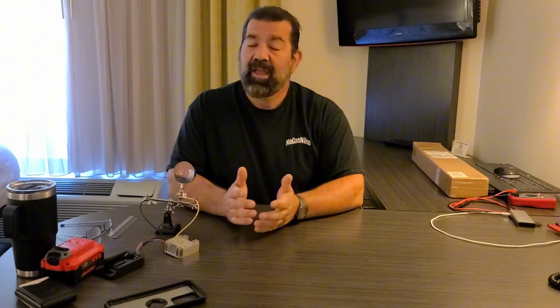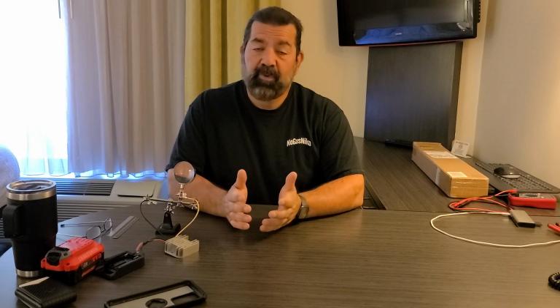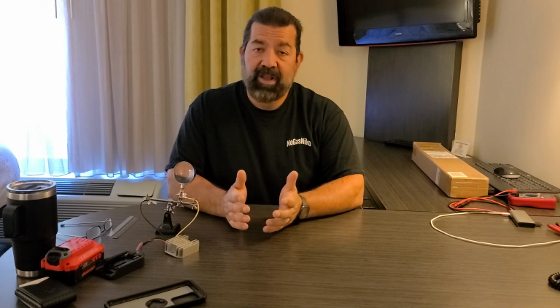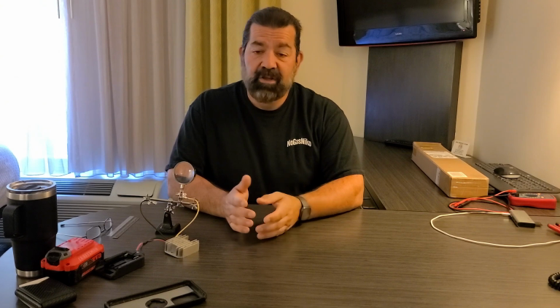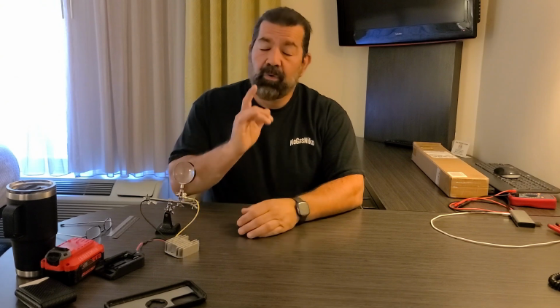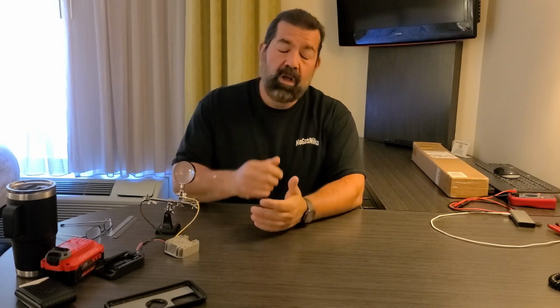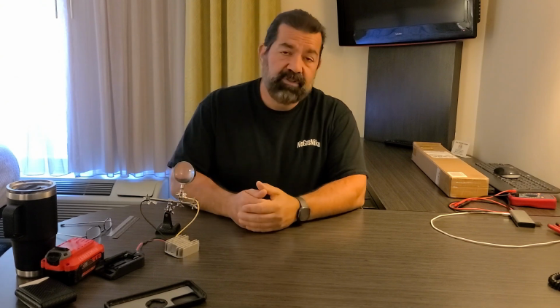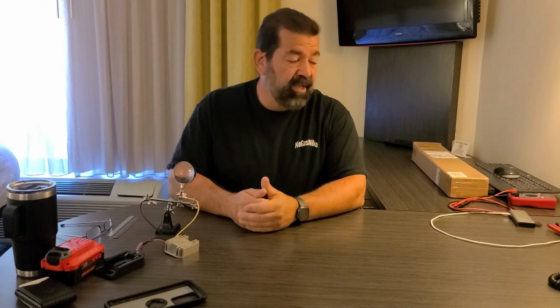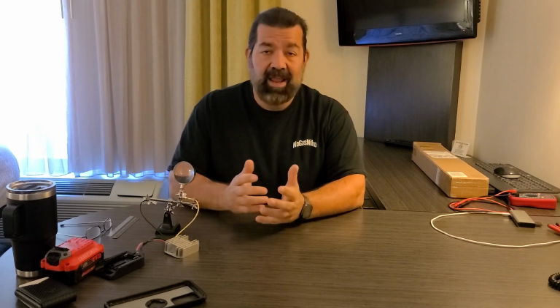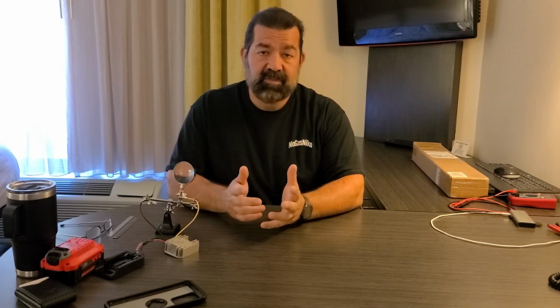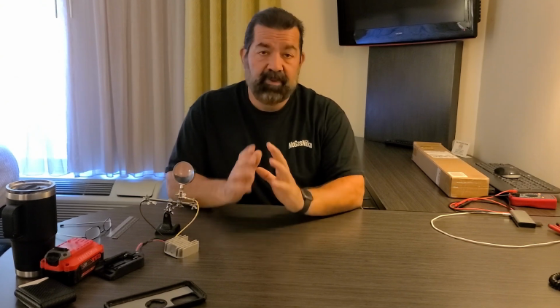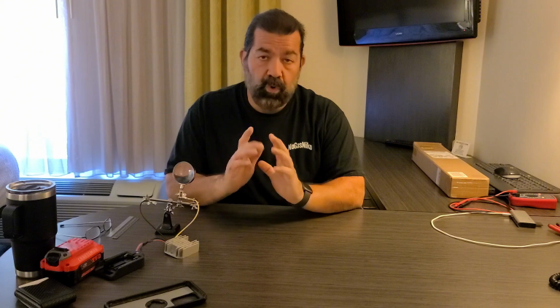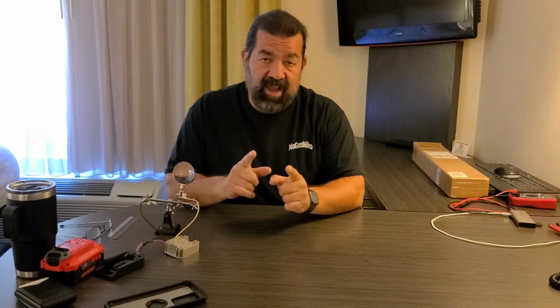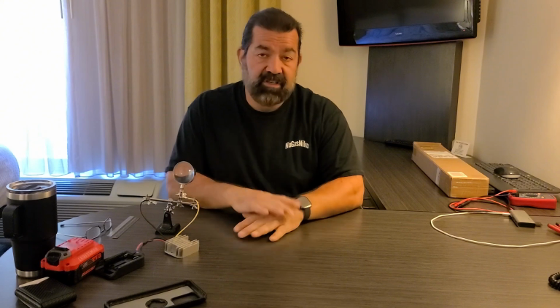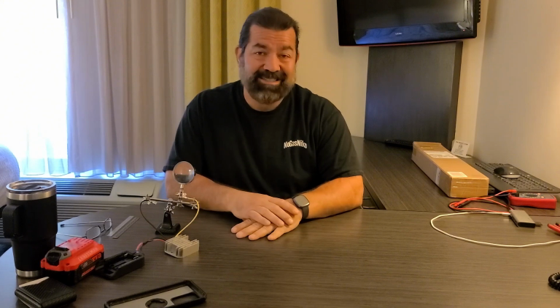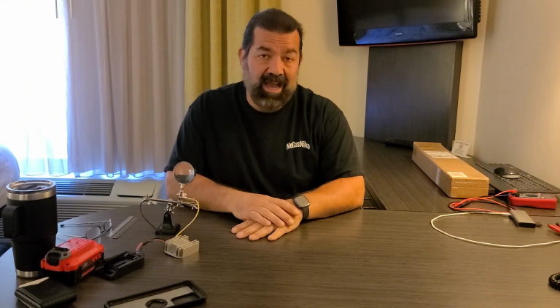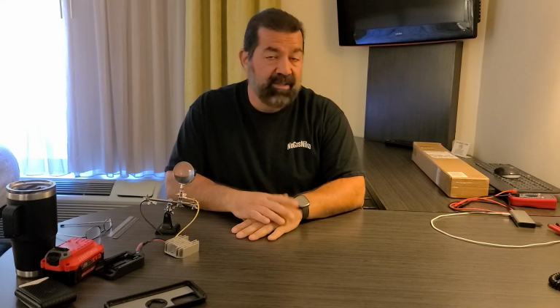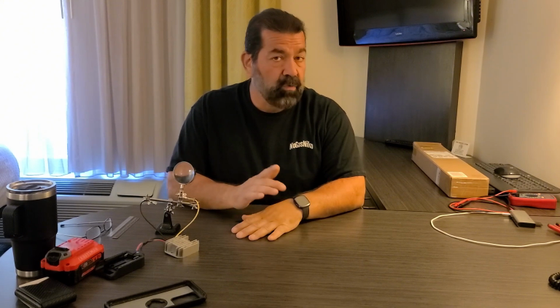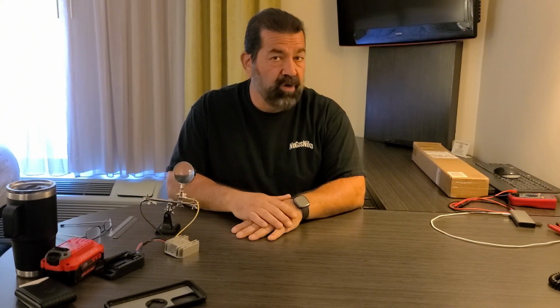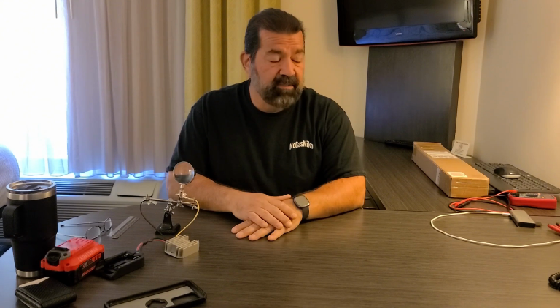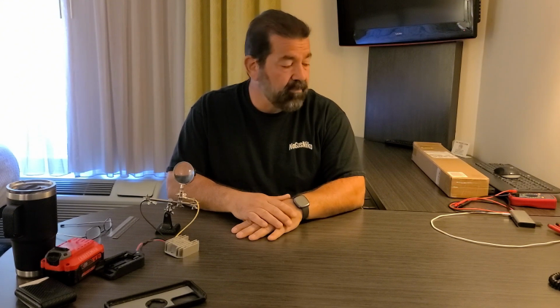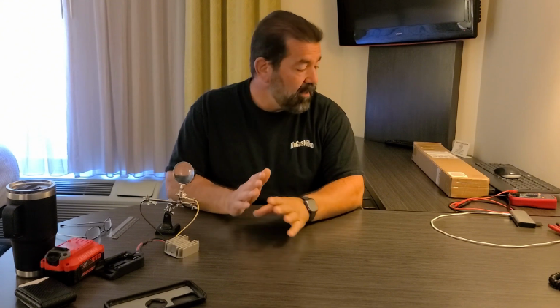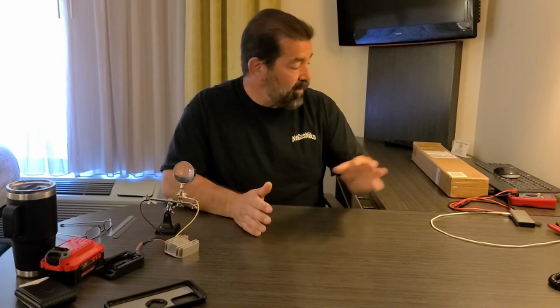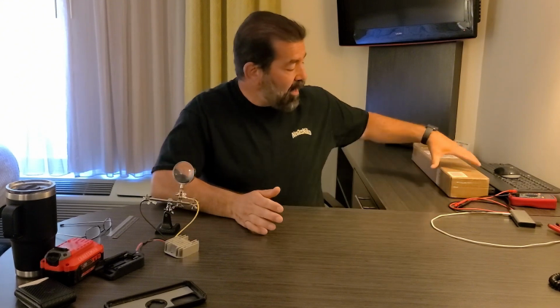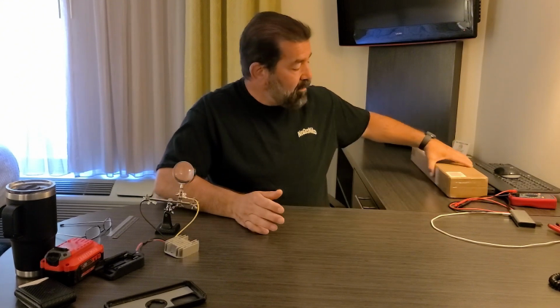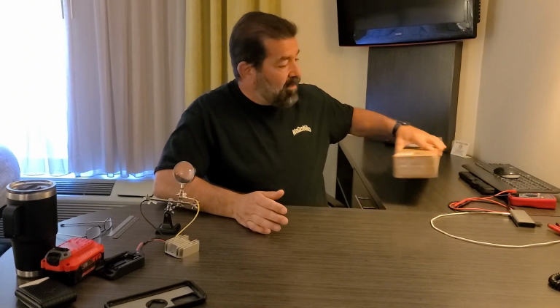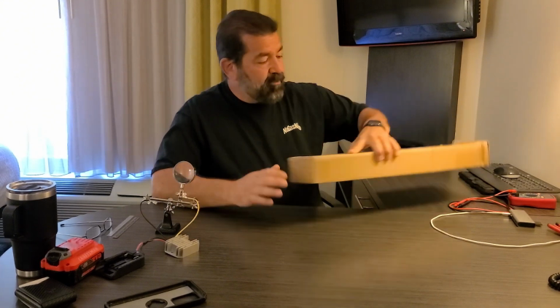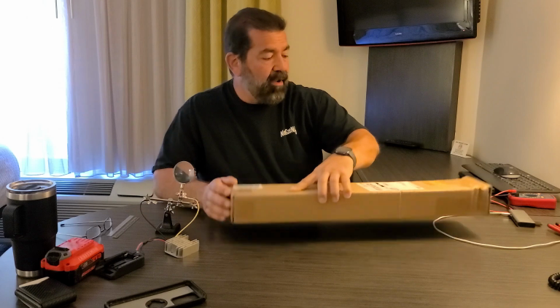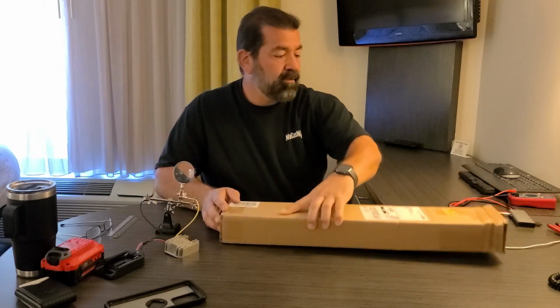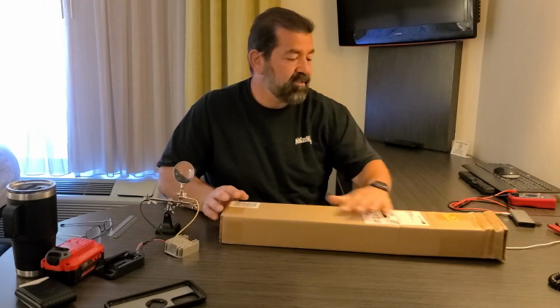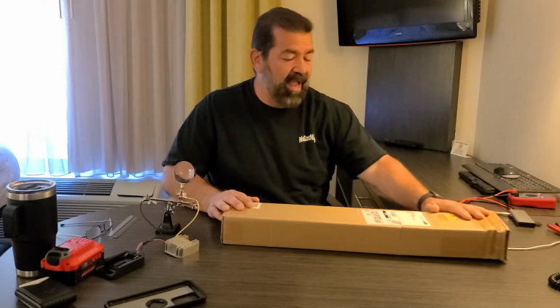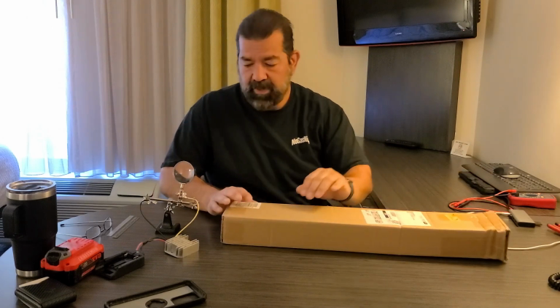Hey everybody, Nogas Nico here. Welcome to the channel. As promised, we're going to dive into the DIY solar tracking system. I've got my first part in the mail — this is the actuator.